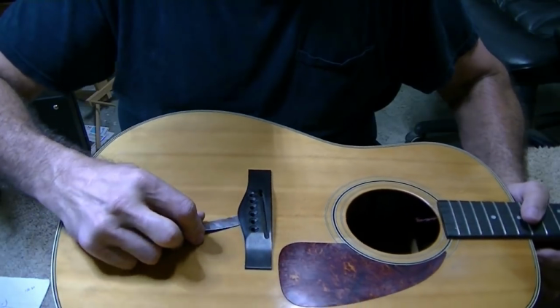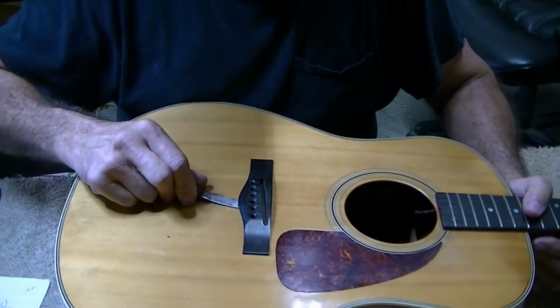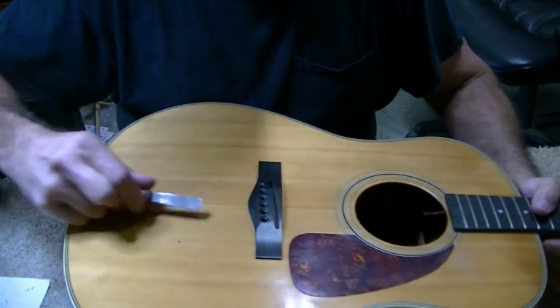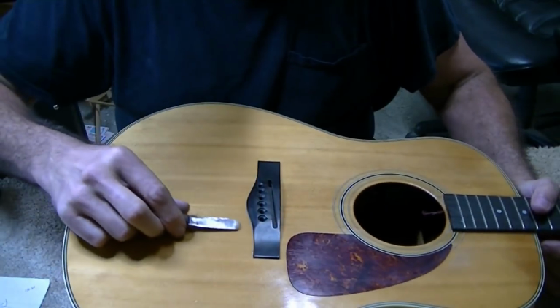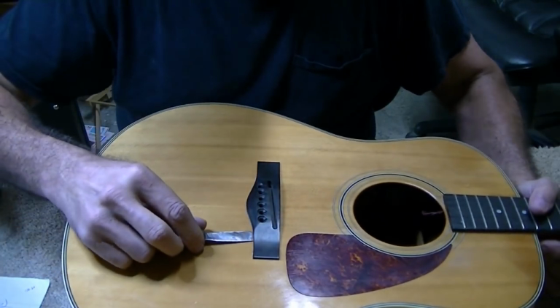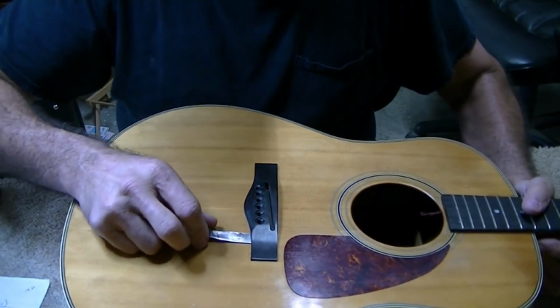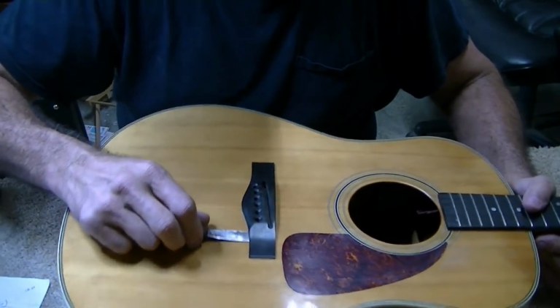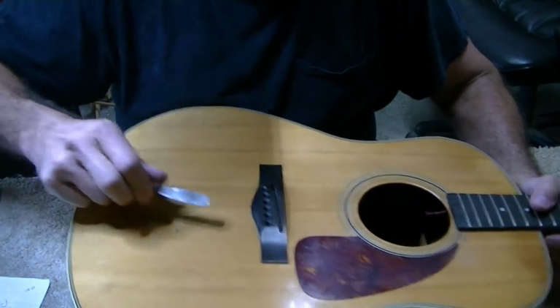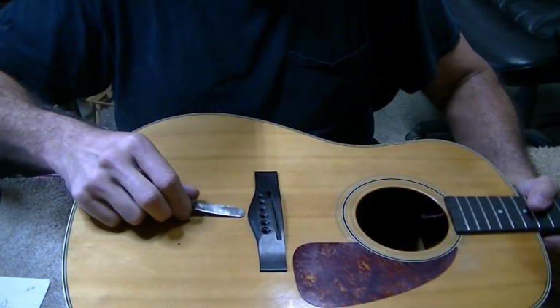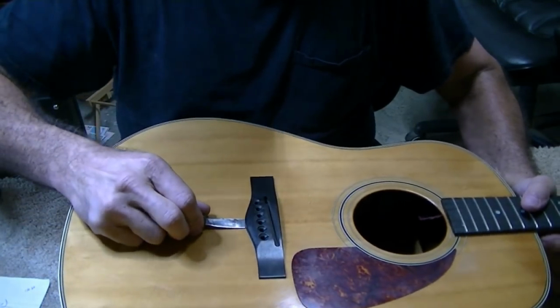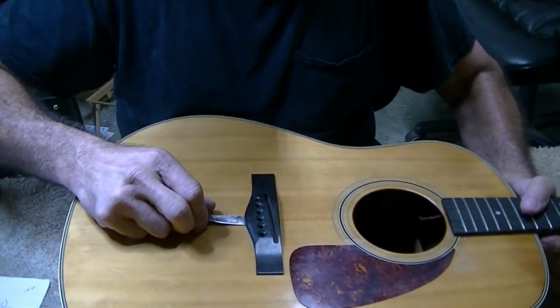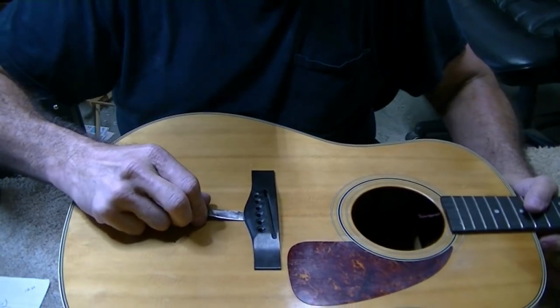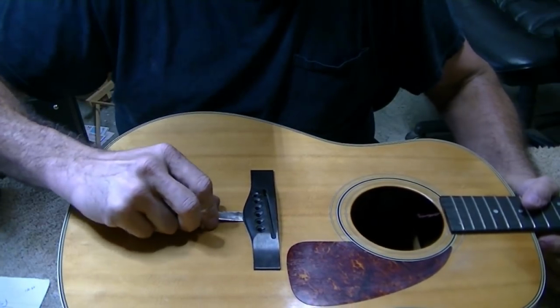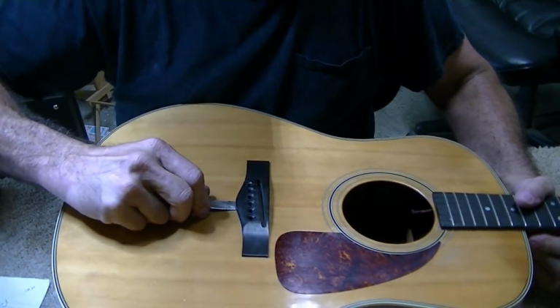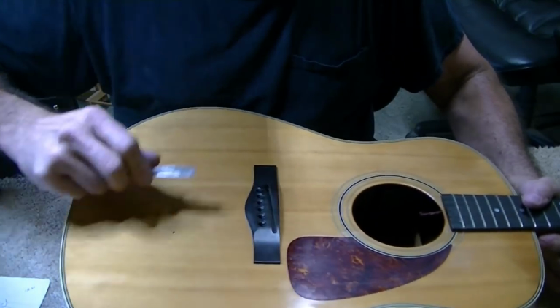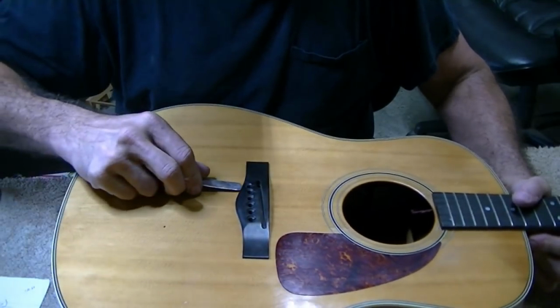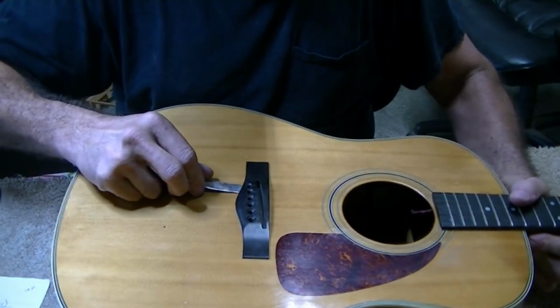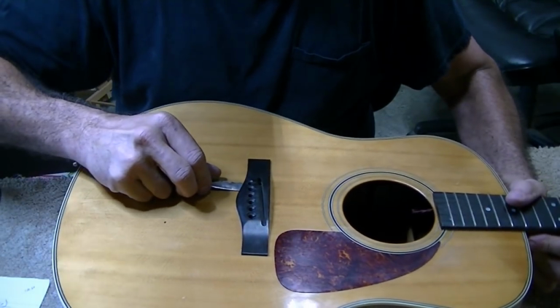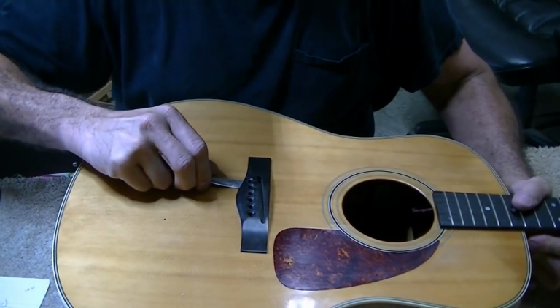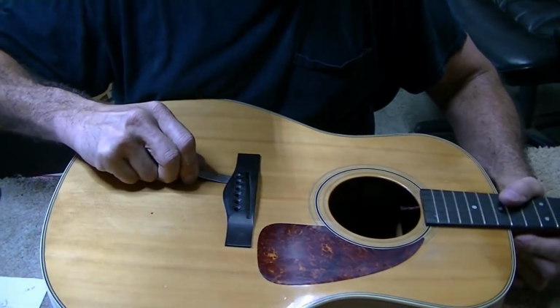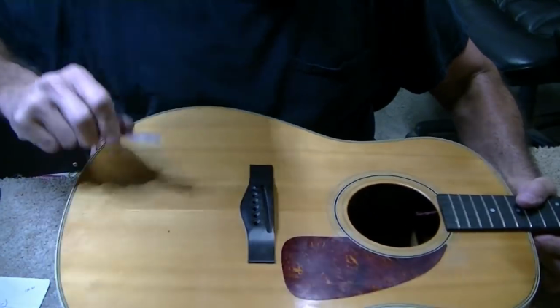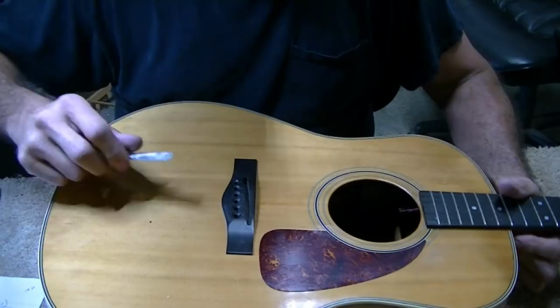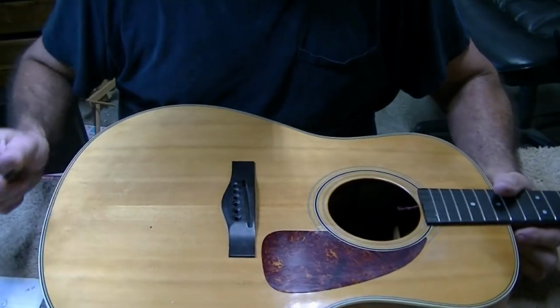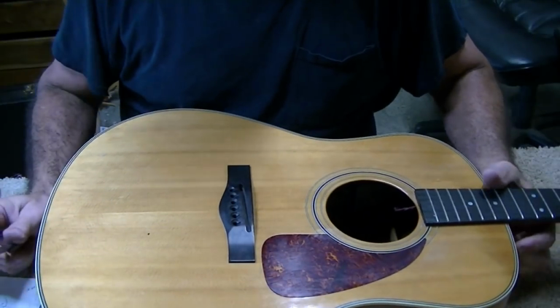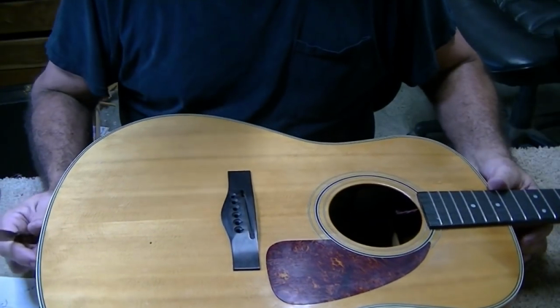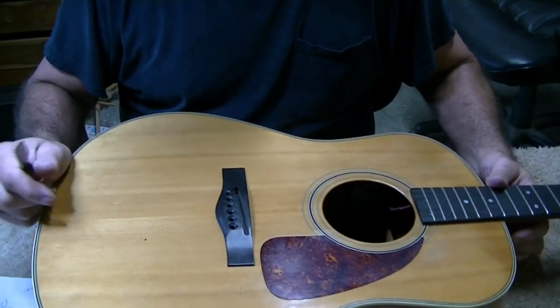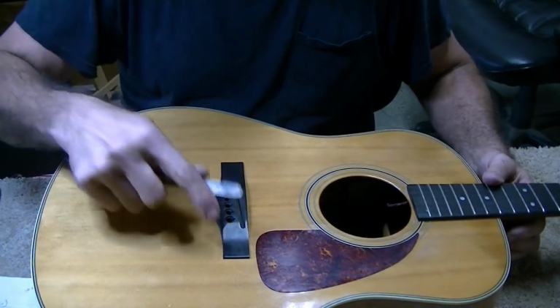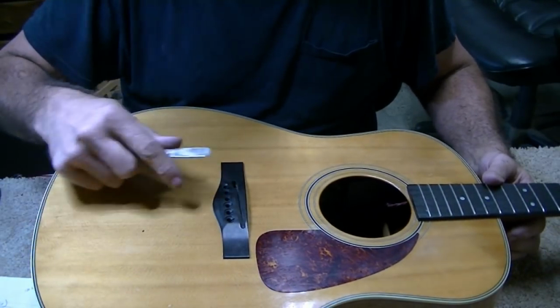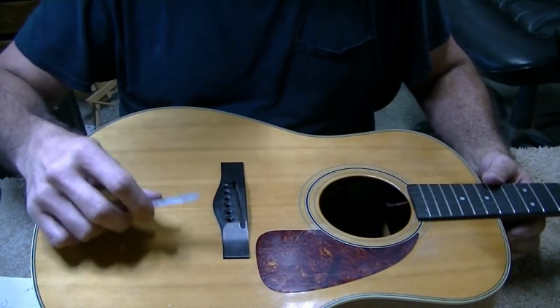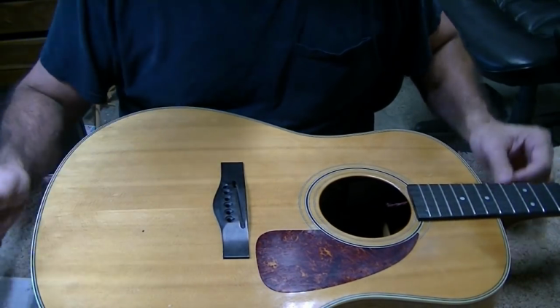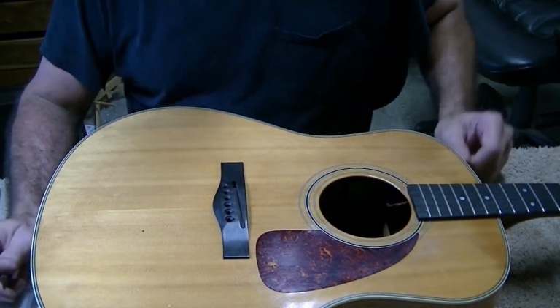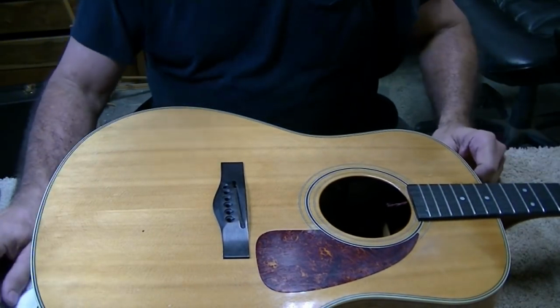The bridge is really loose. I haven't put any heat on it at all and I can stick this thing under there a good half inch in all kinds of places. So I'm going to go ahead and get the heat out, put it on here, and we'll pop this bridge right off.